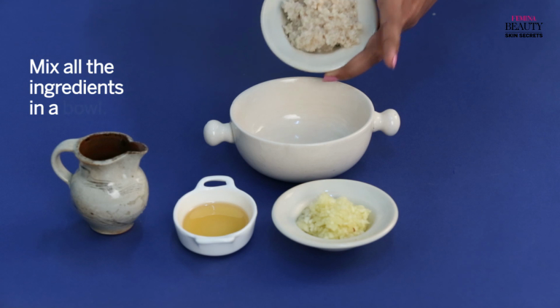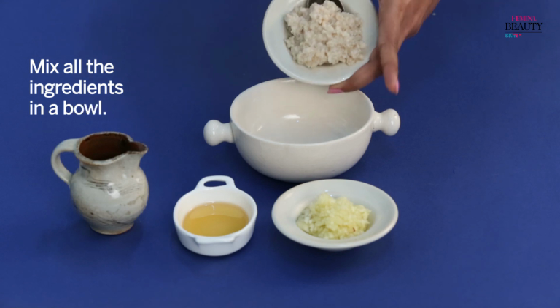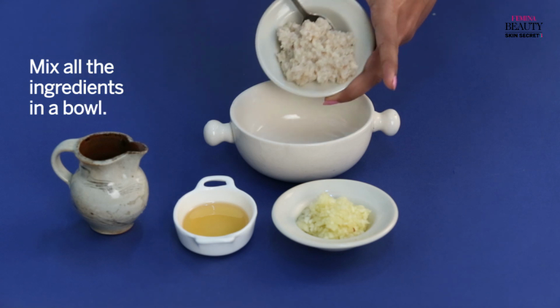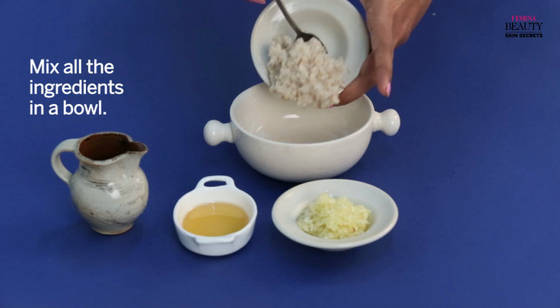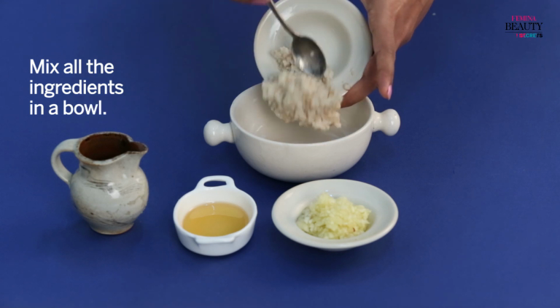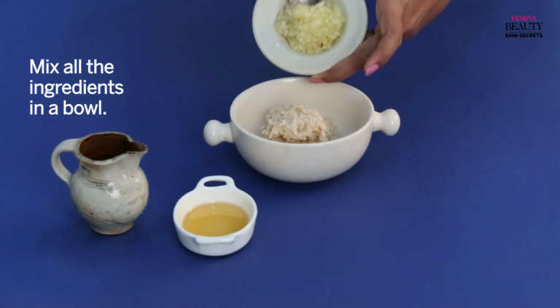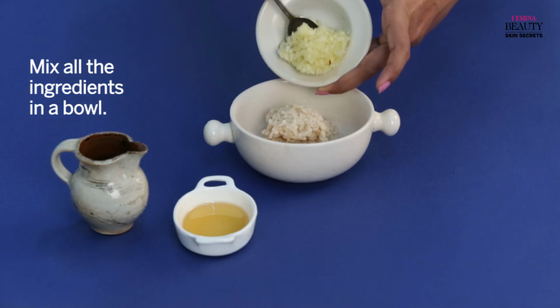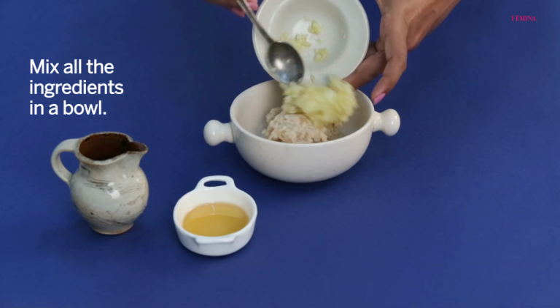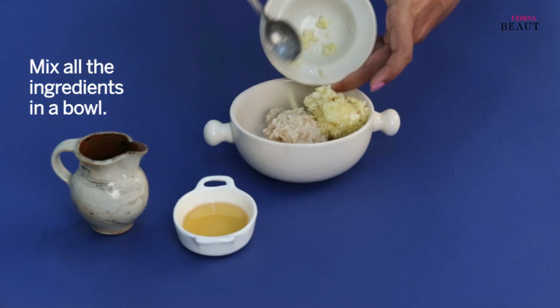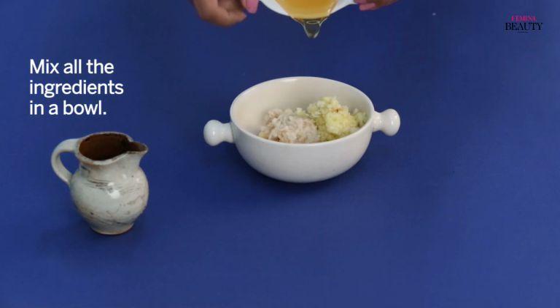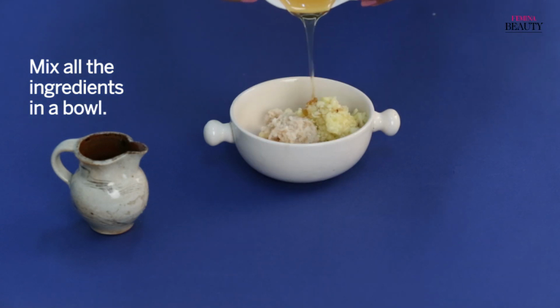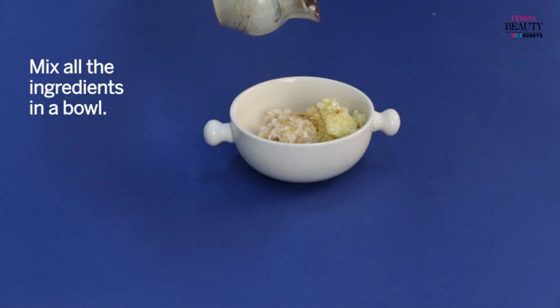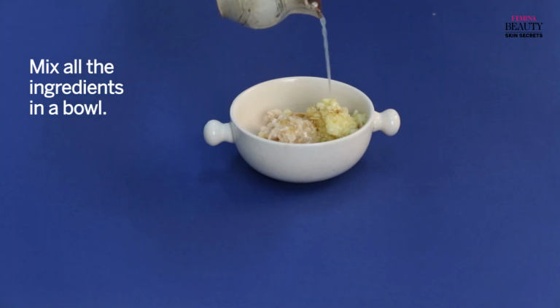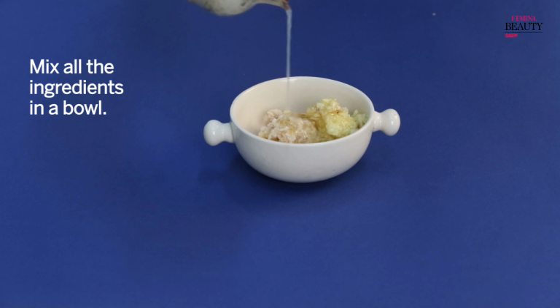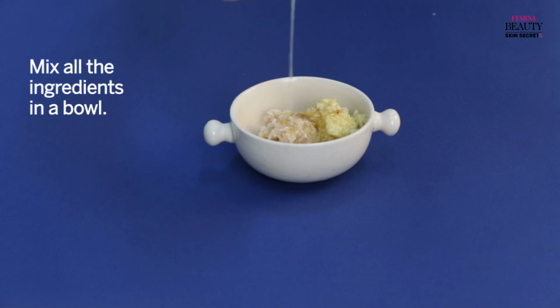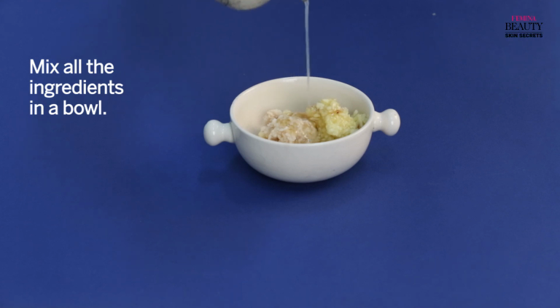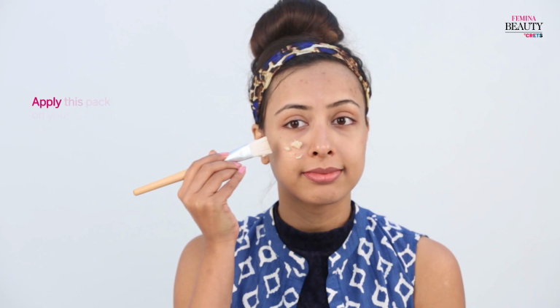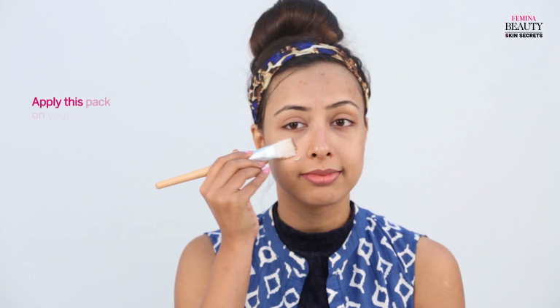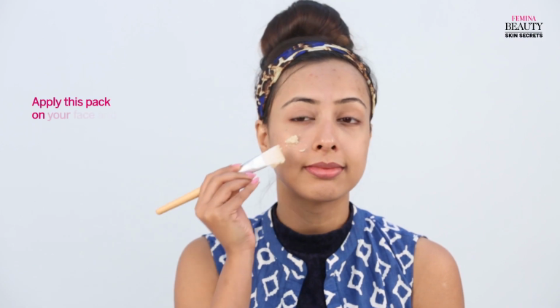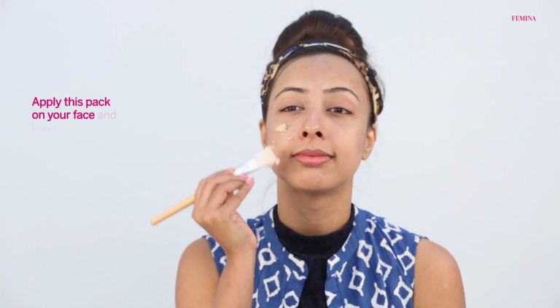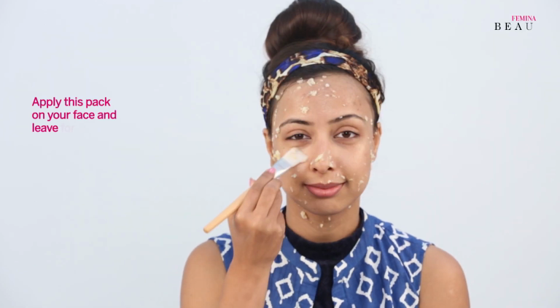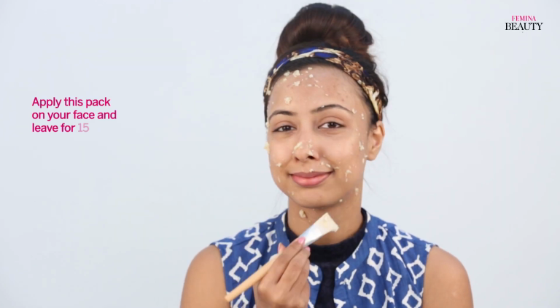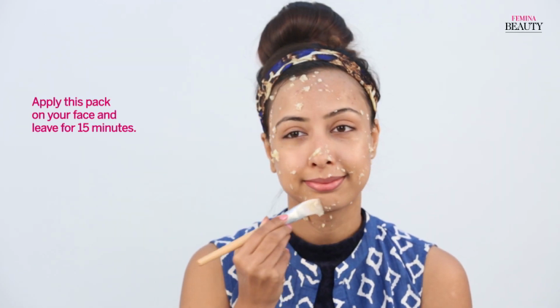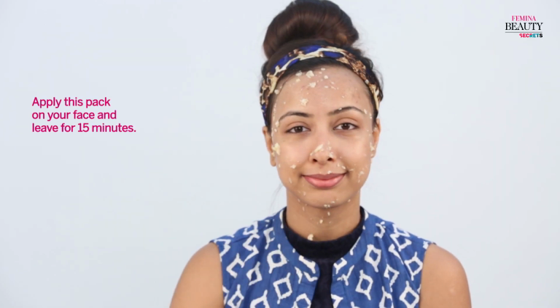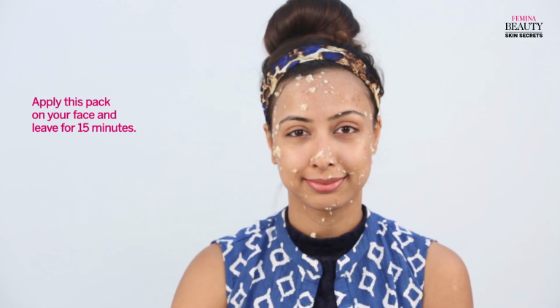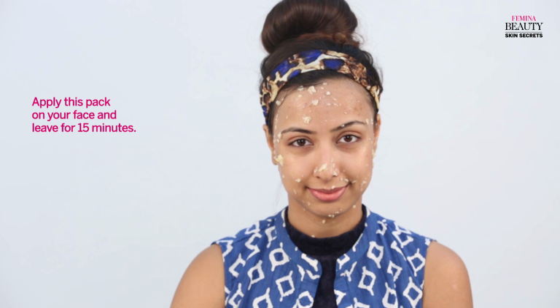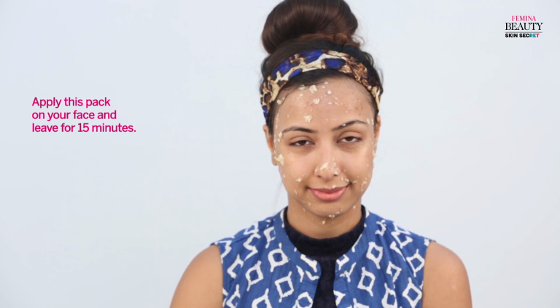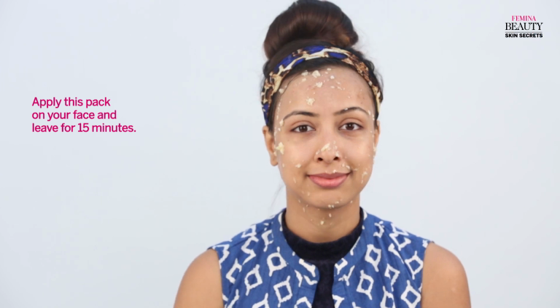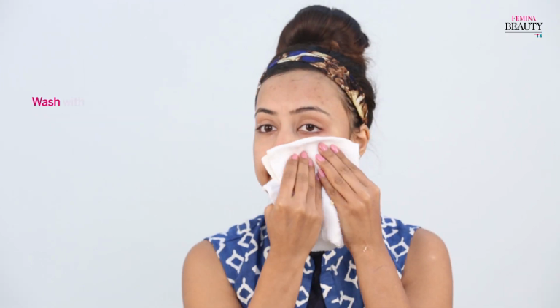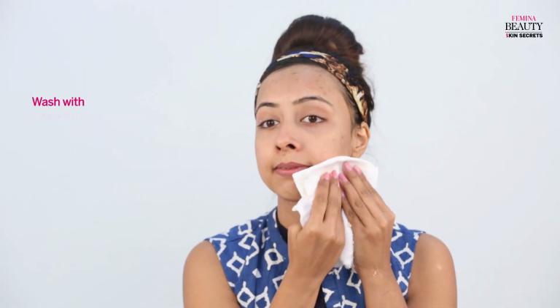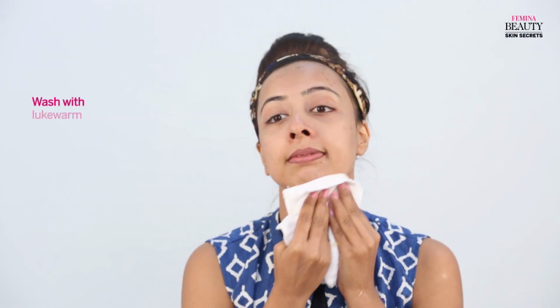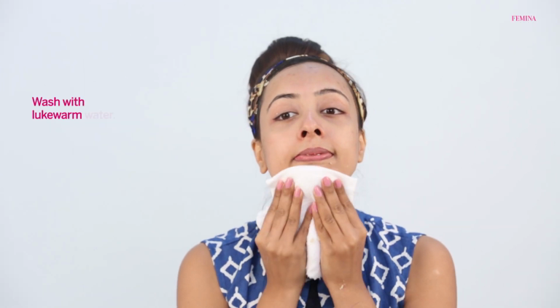In a large mixing bowl, mix some cooked oatmeal, grated apple, honey, and some lemon juice. Apply this face pack on your face and leave for 15 minutes. Wash with lukewarm water.